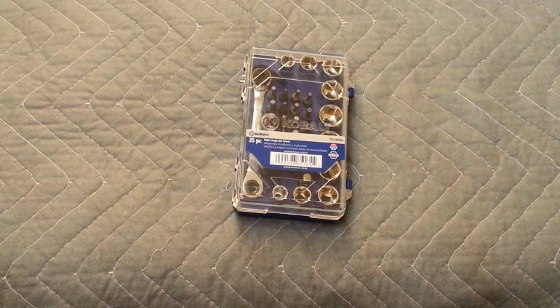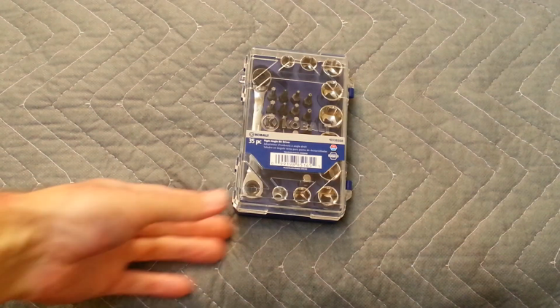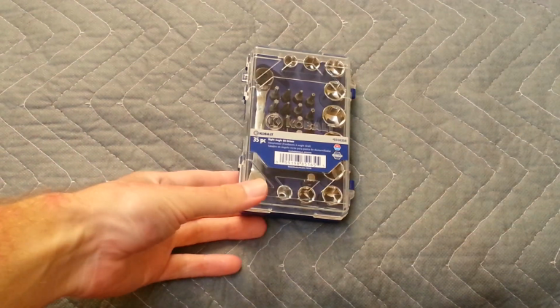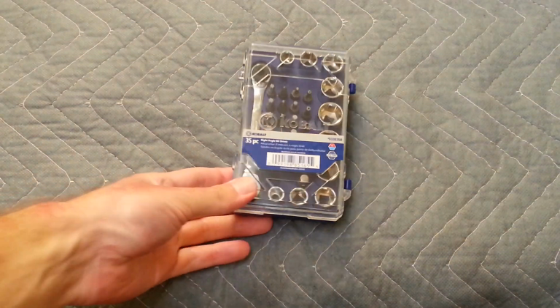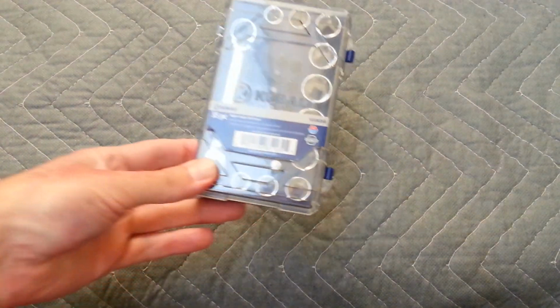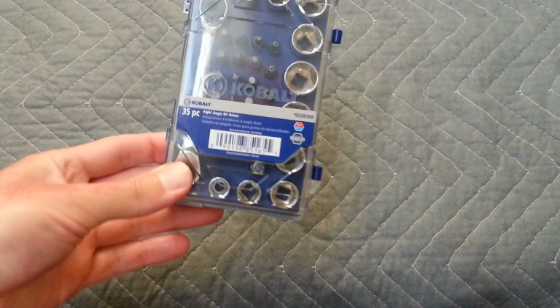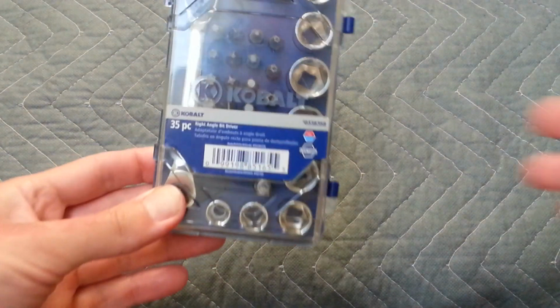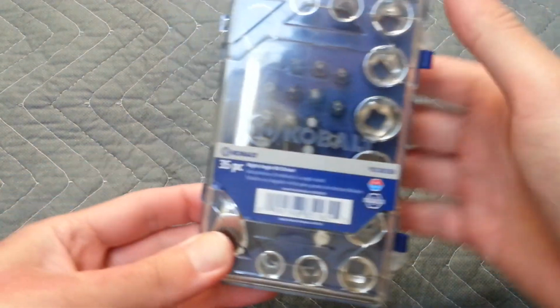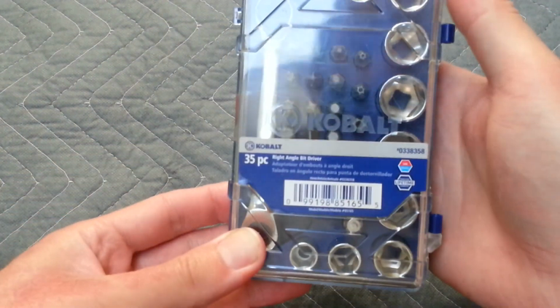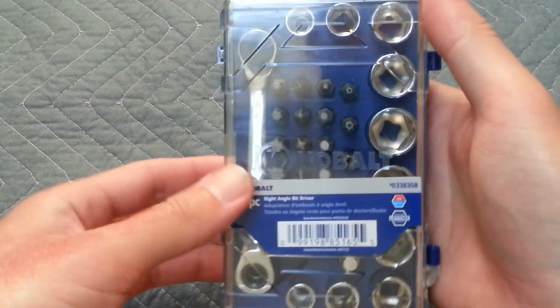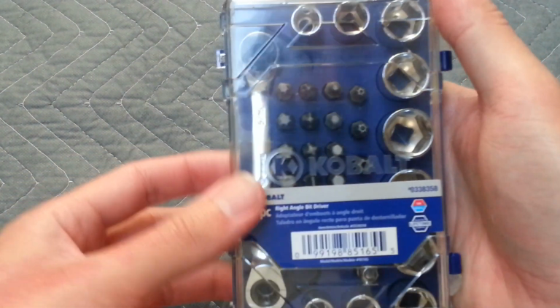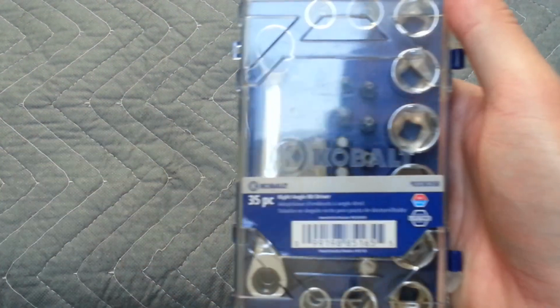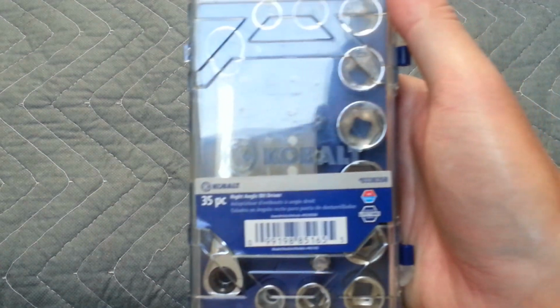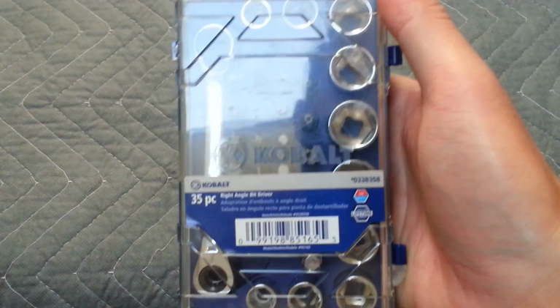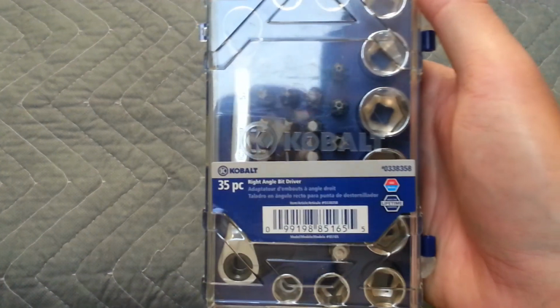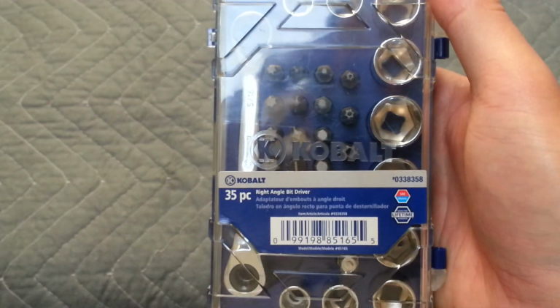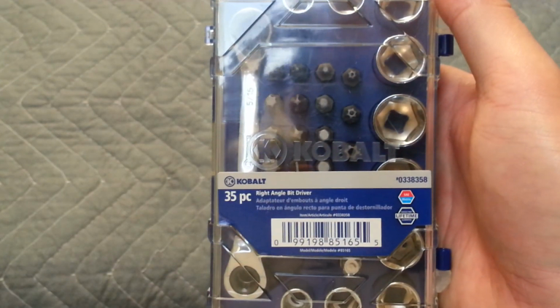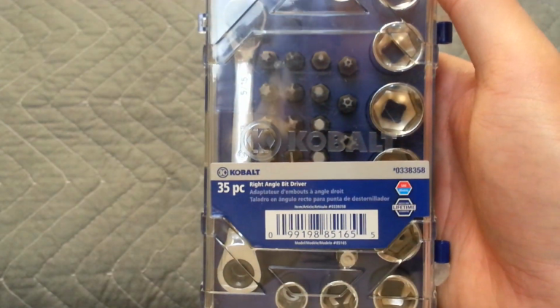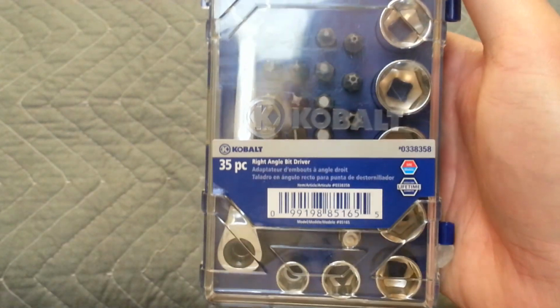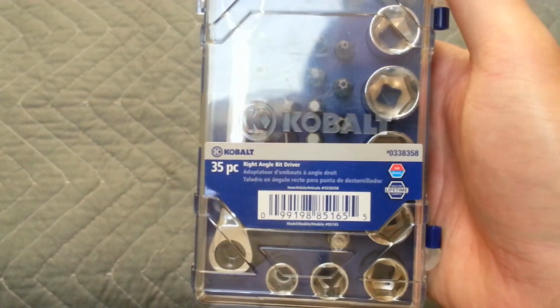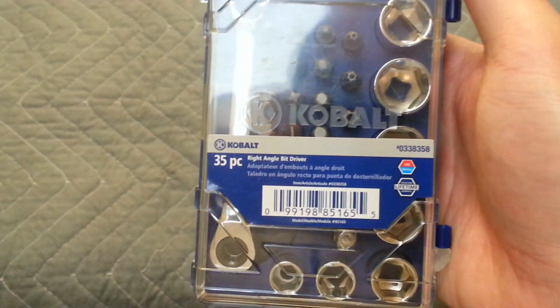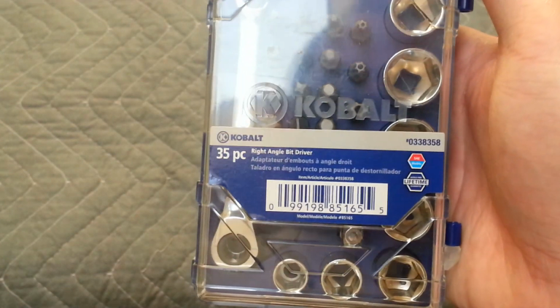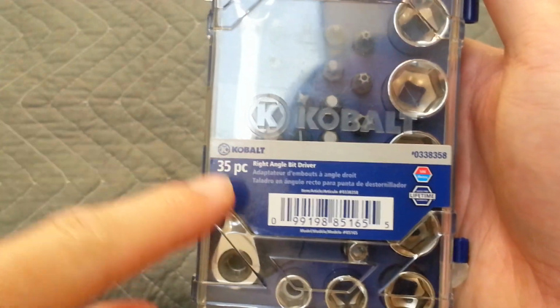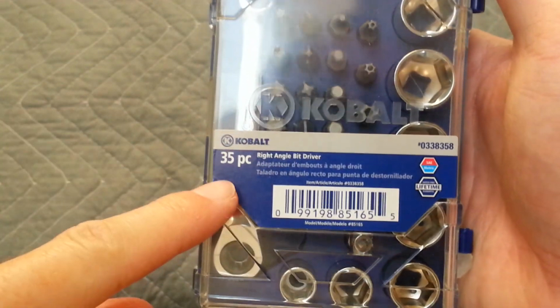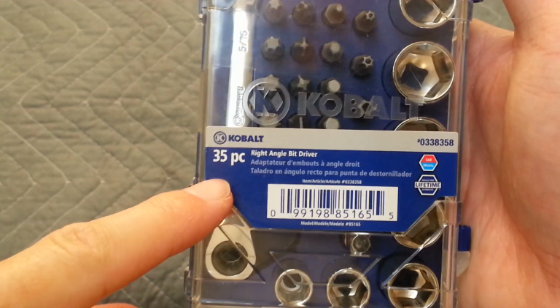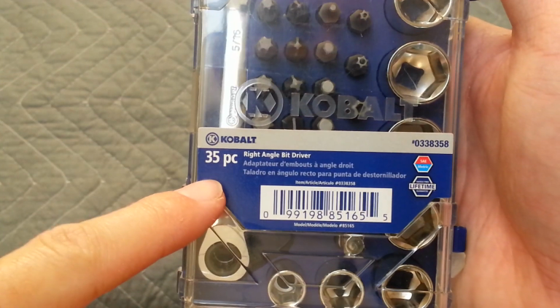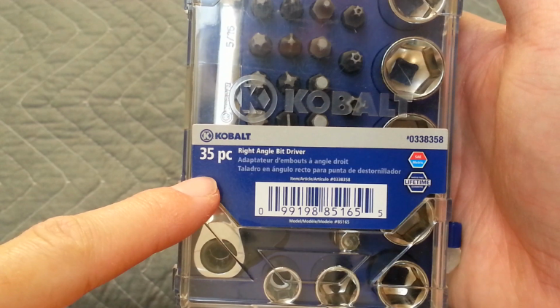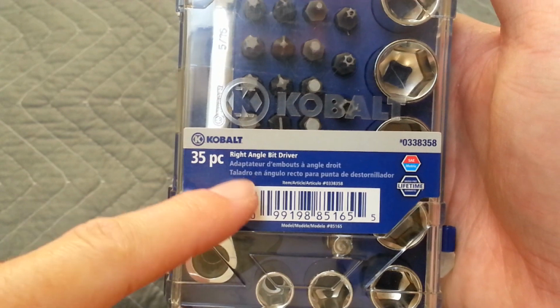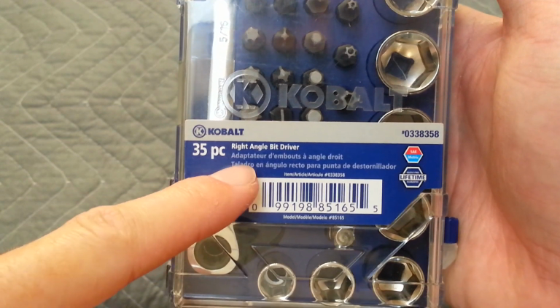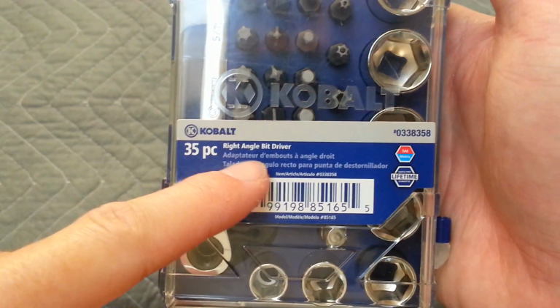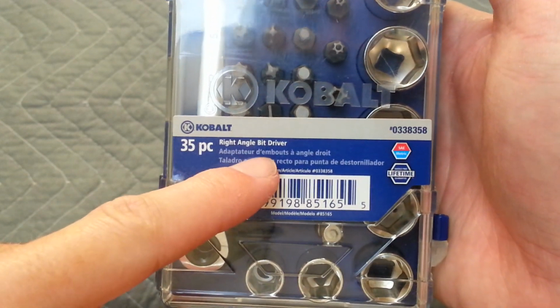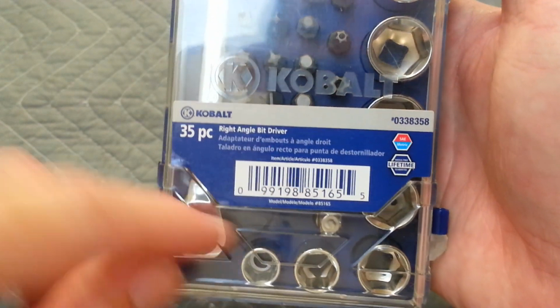I'm going to do a little quick review of a cool tool I saw at Lowe's. Walking down the aisle one day, saw this on the shelf. It was about $20. It's a 35-piece right-angle bit driver set.